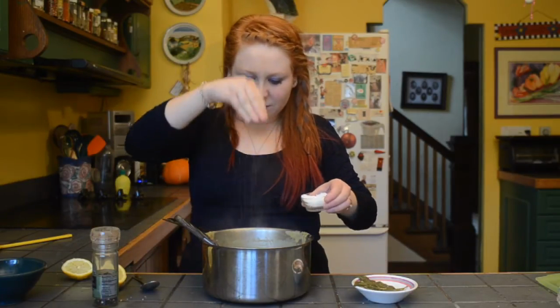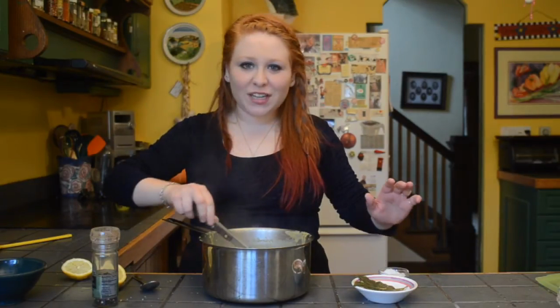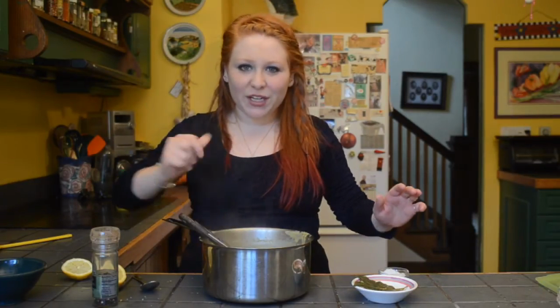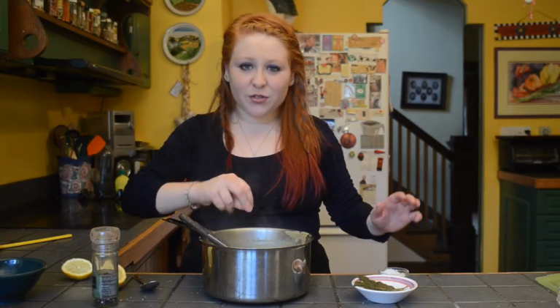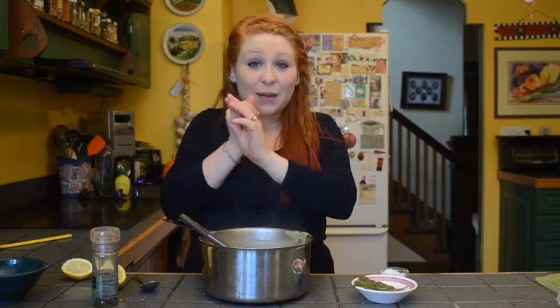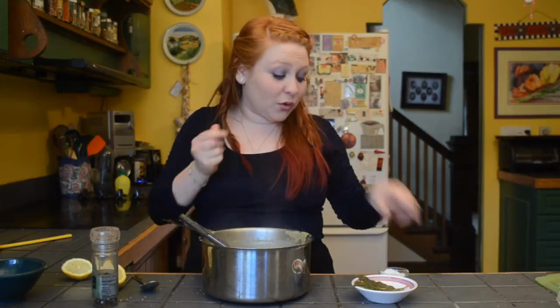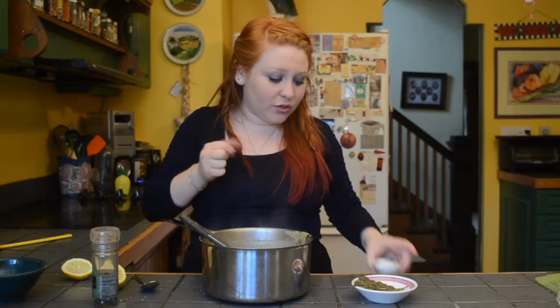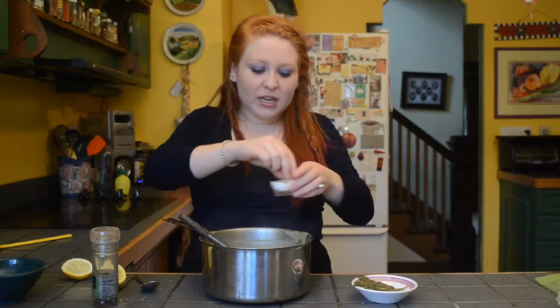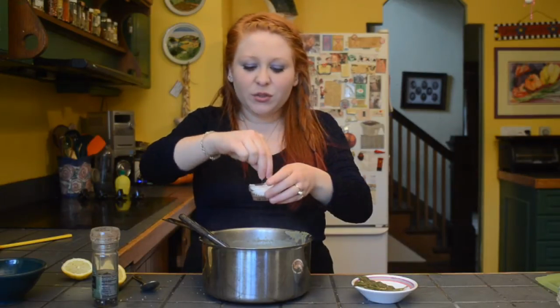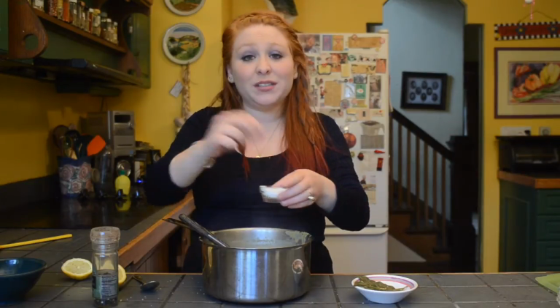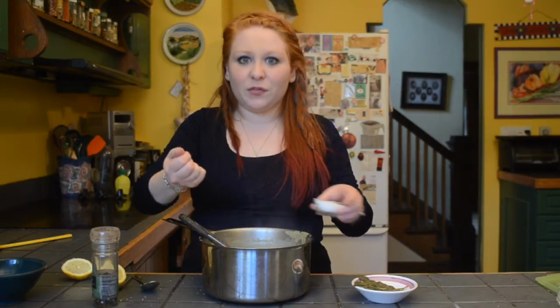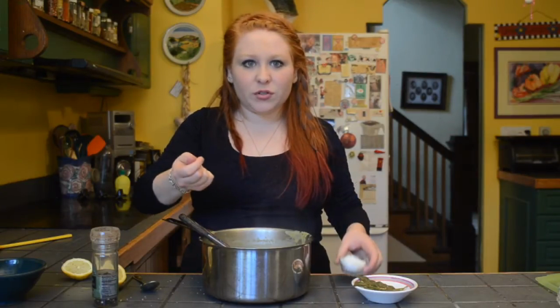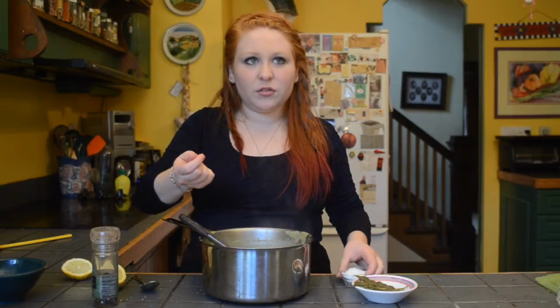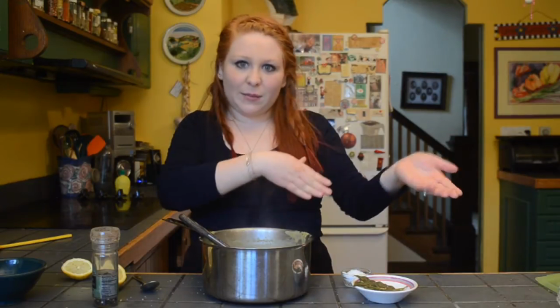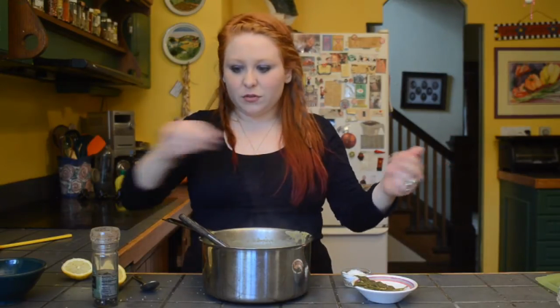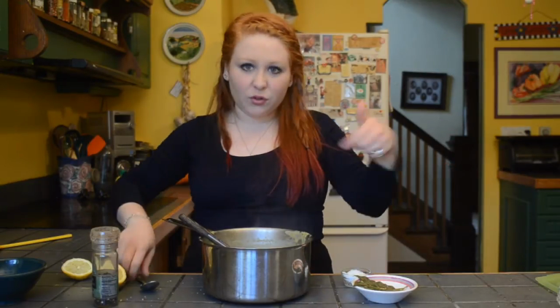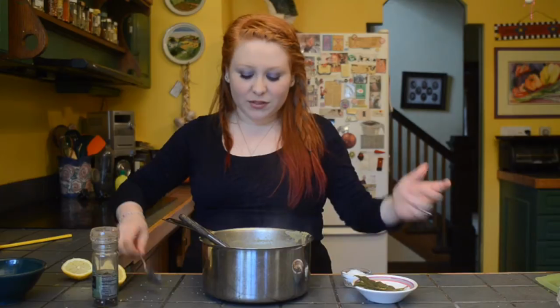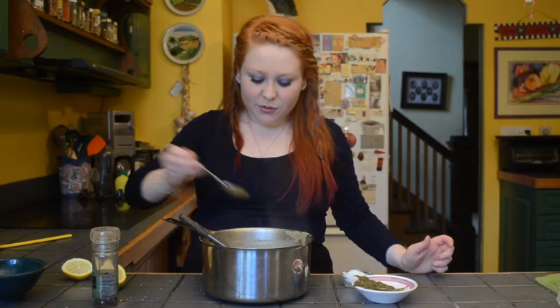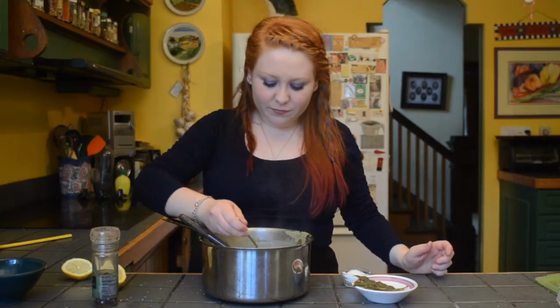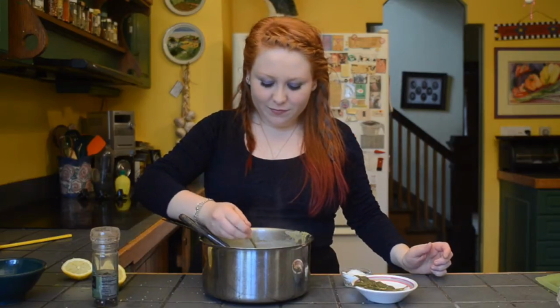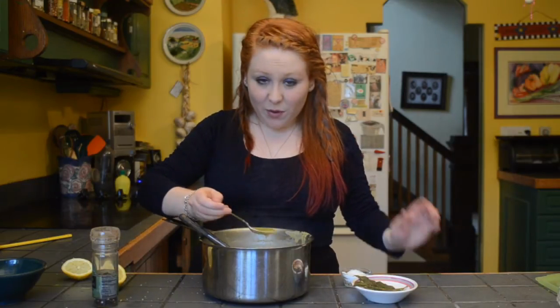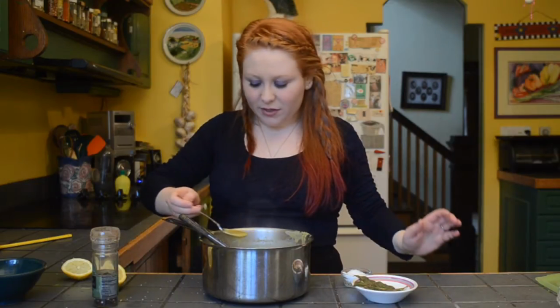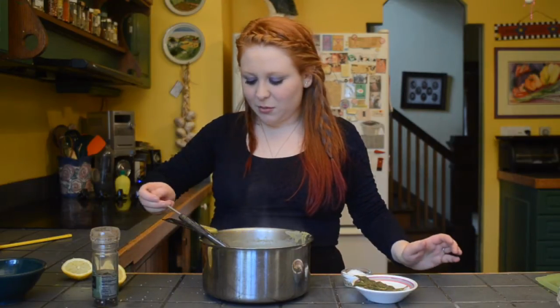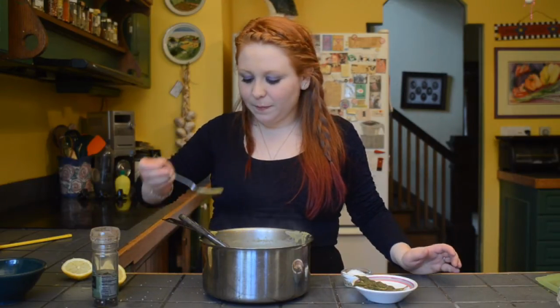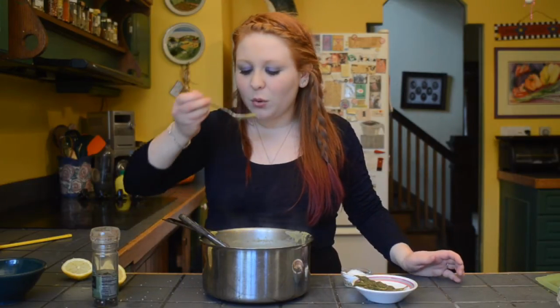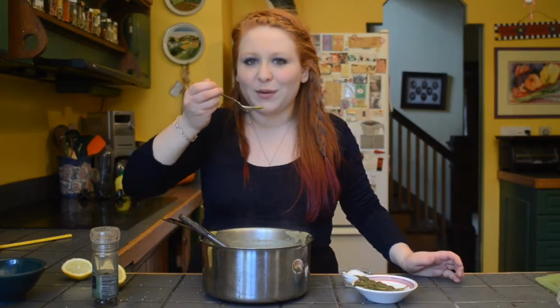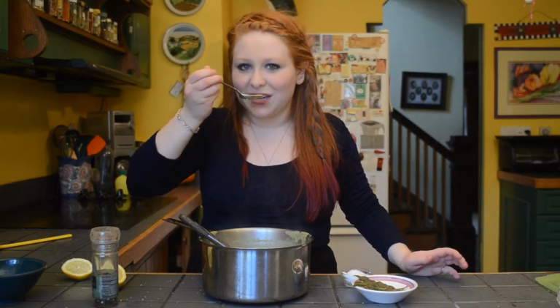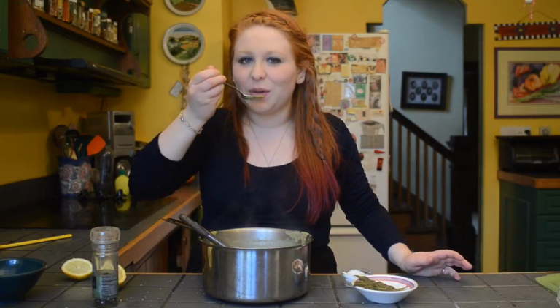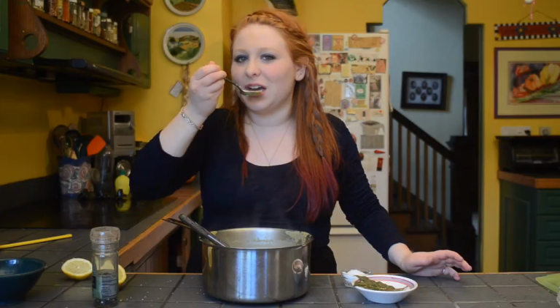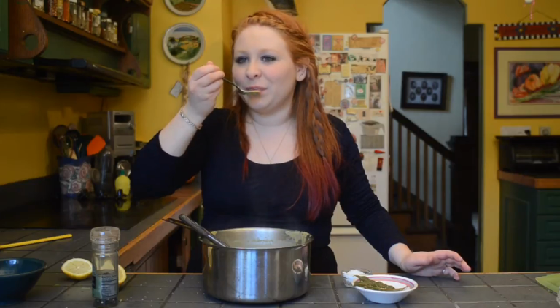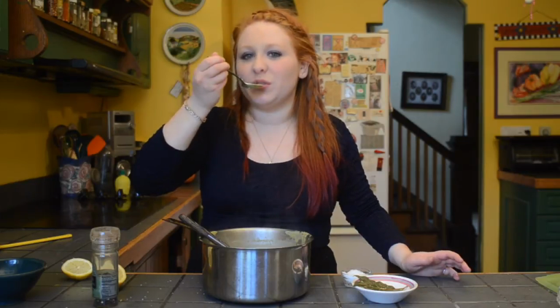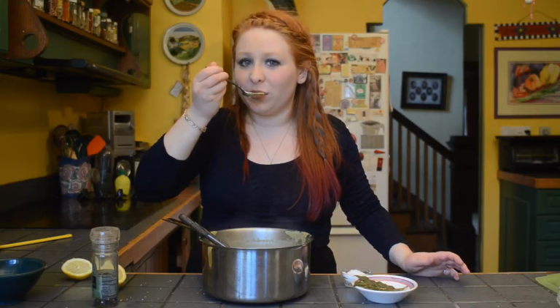It looks like I'm putting in a lot of salt, but I'm using coarse salt and you need twice the amount of coarse salt compared to table salt. So I'm not going crazy — I swear, I'm not trying to give anyone a heart attack or sodium overdose.